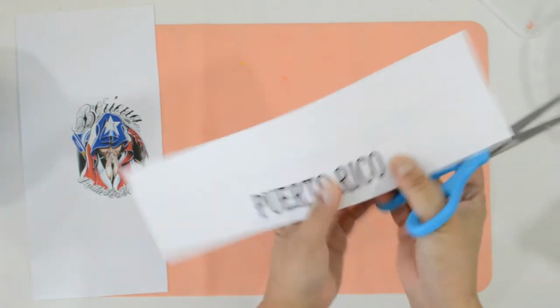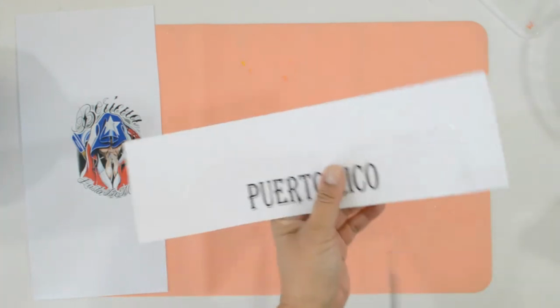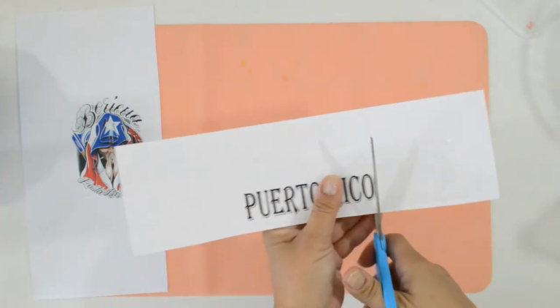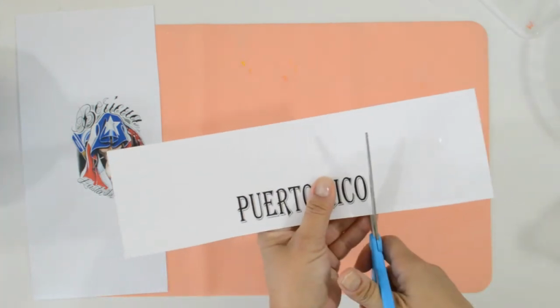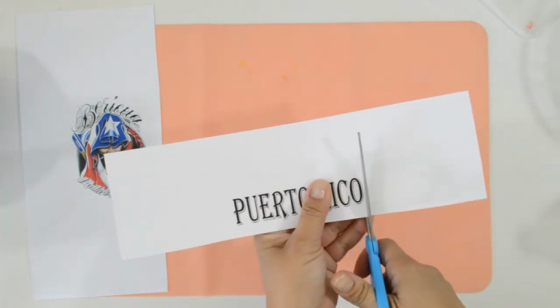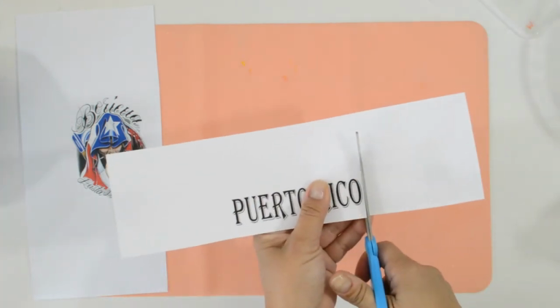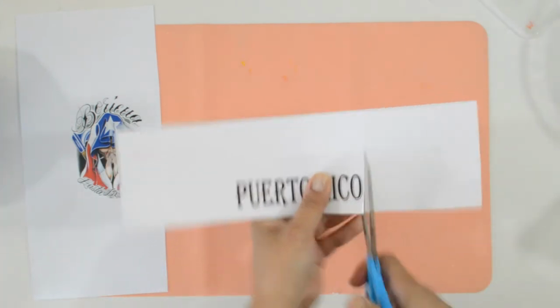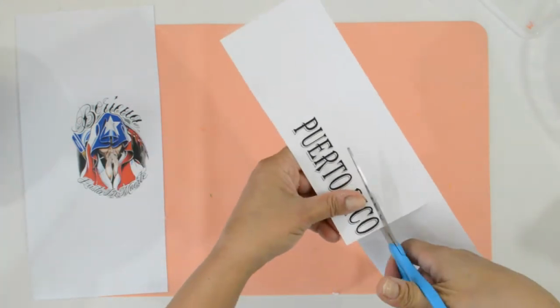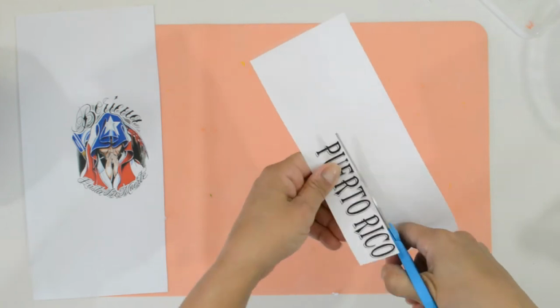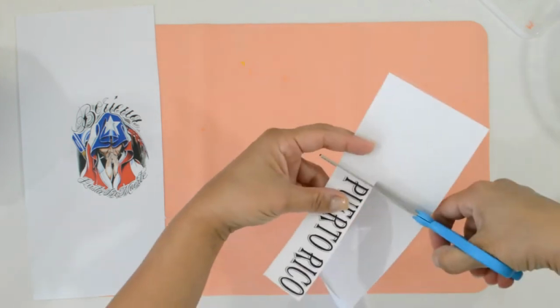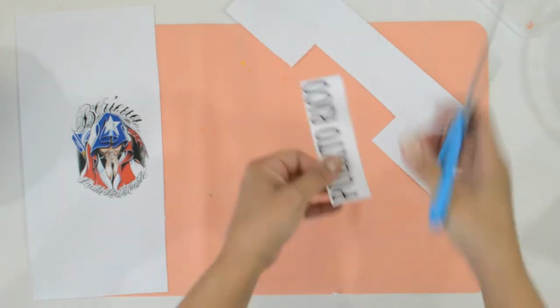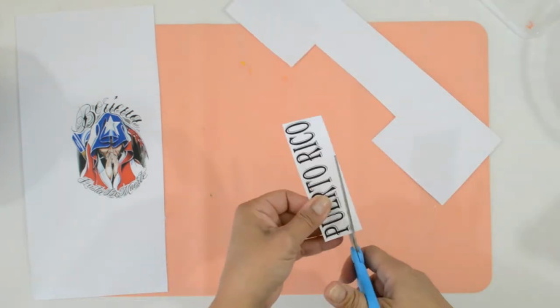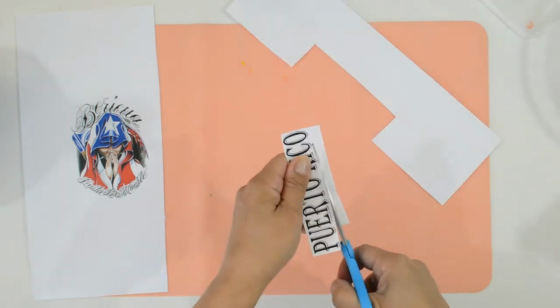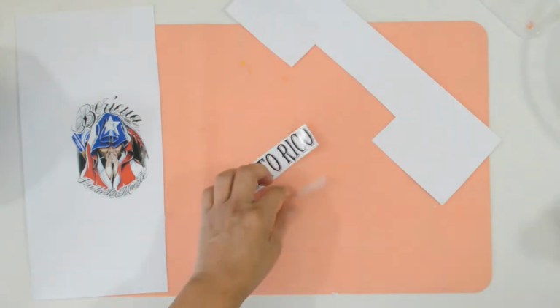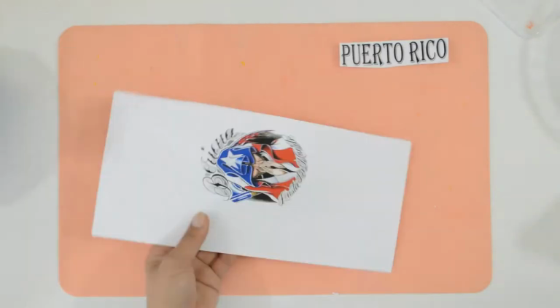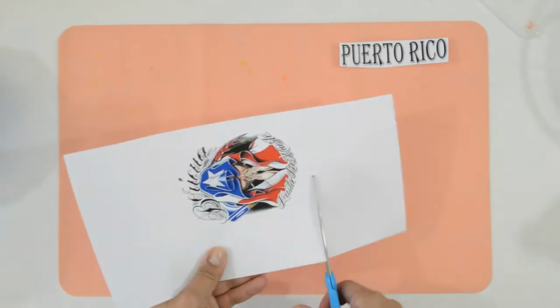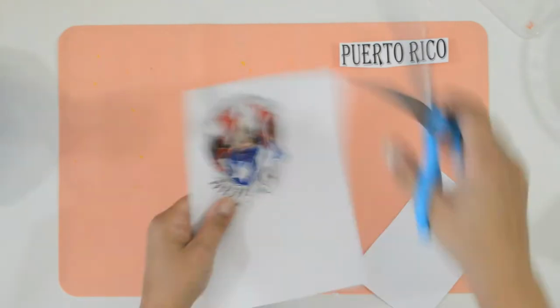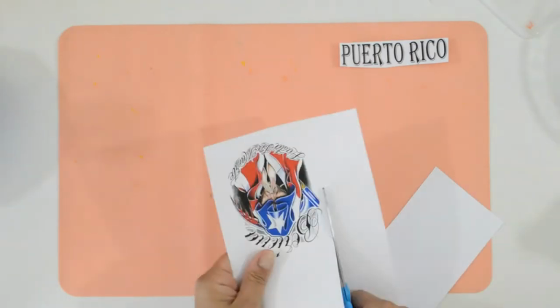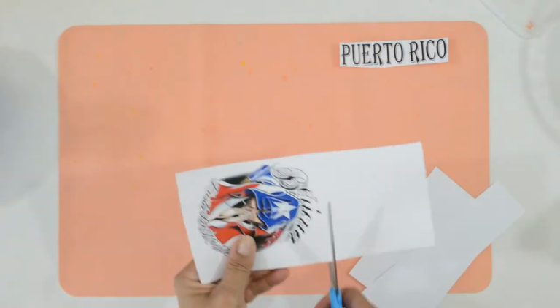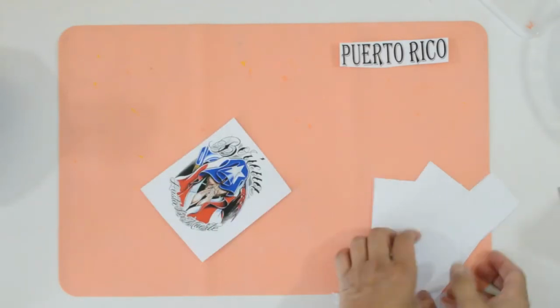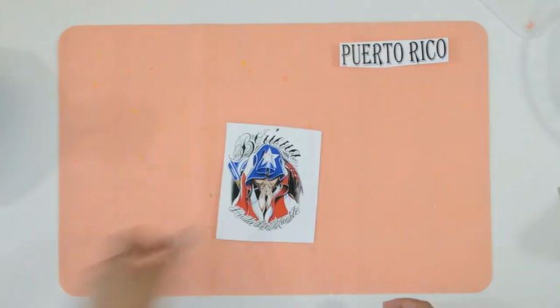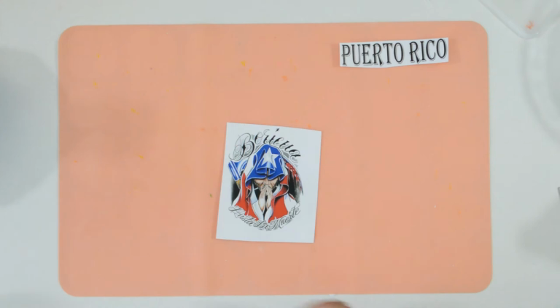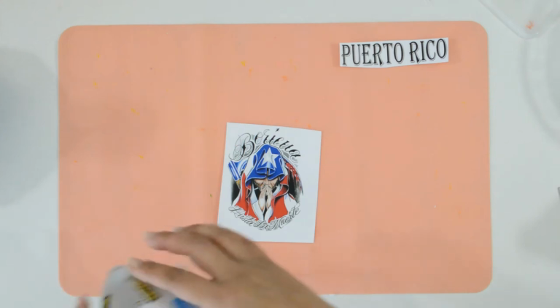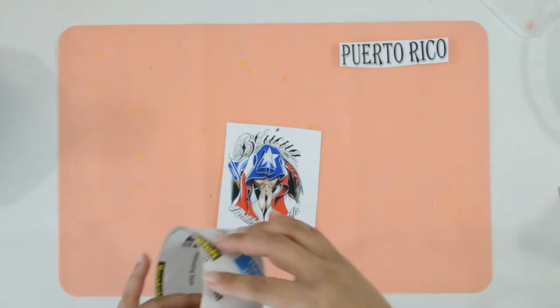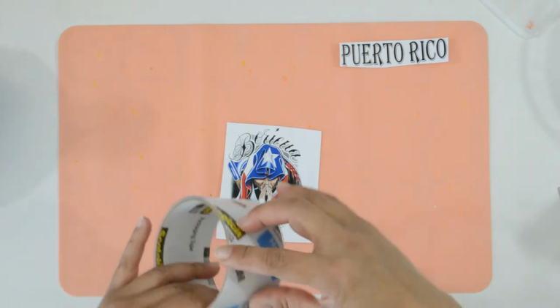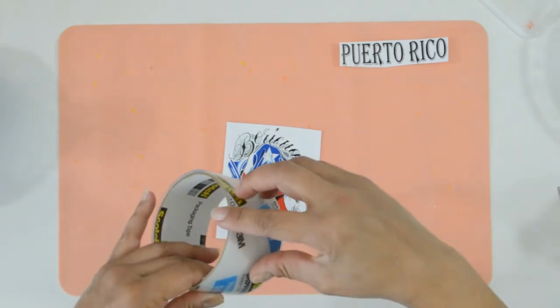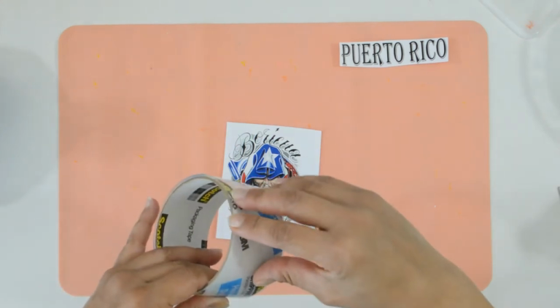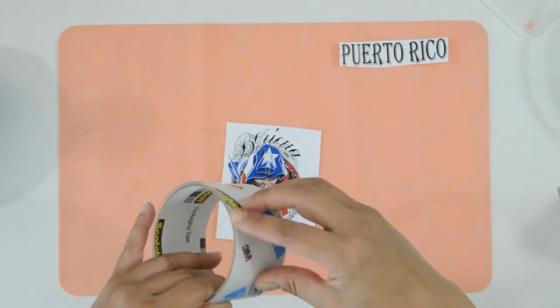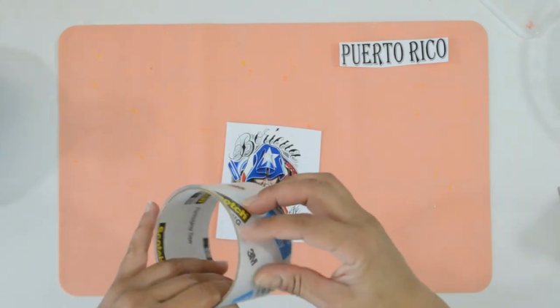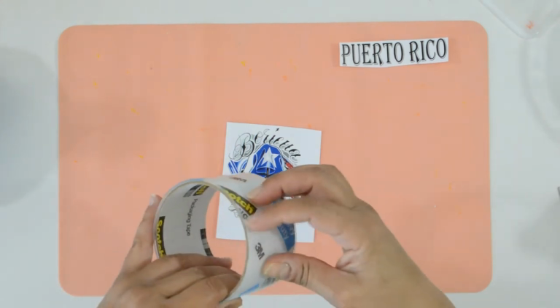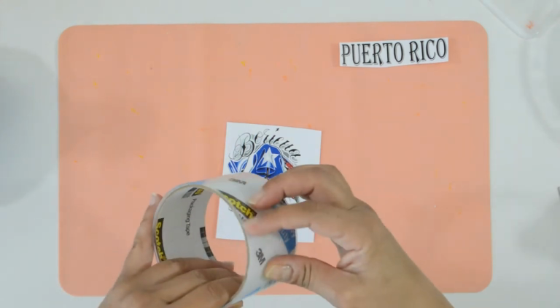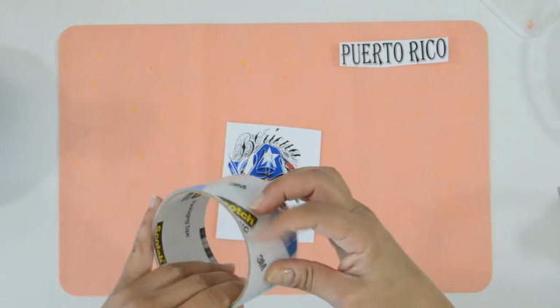Next, you want to cut it to size. For a bigger image, you can slightly overlap the tape until it's completely covered.